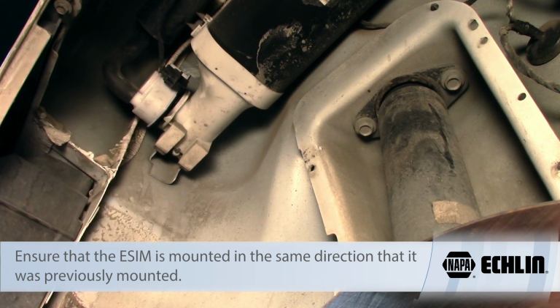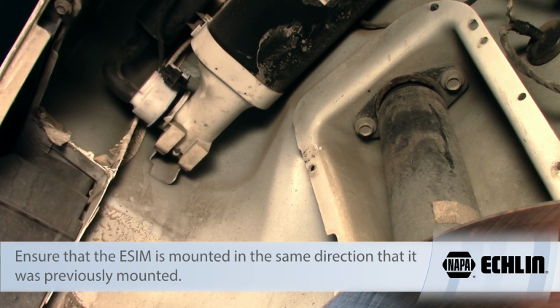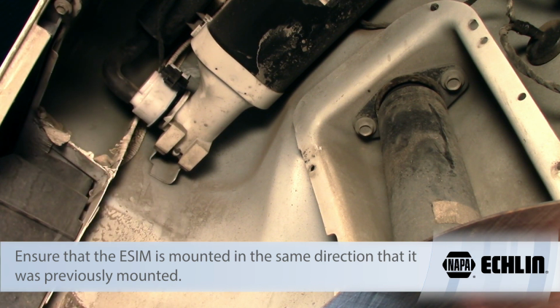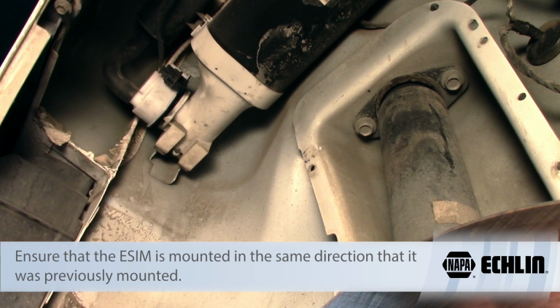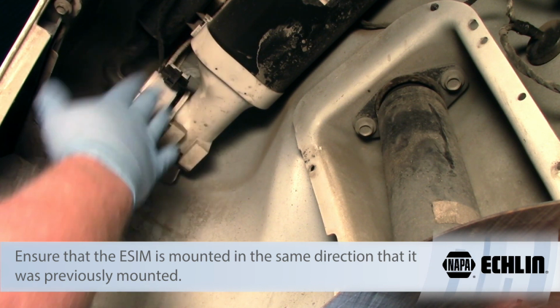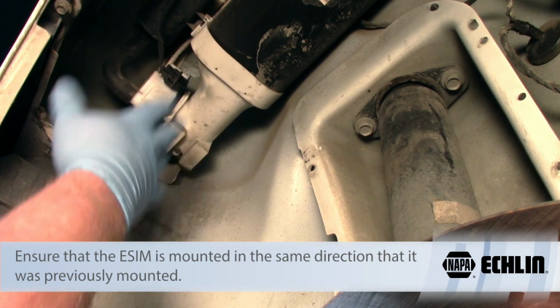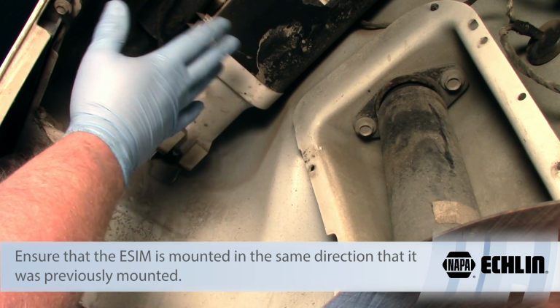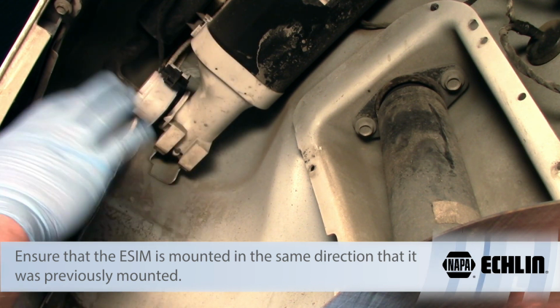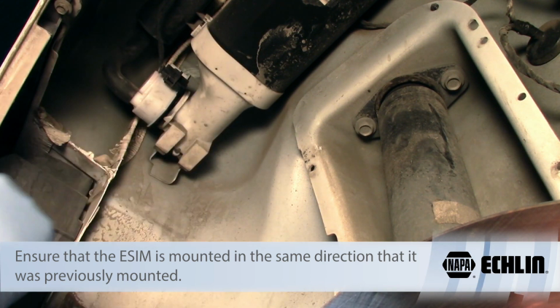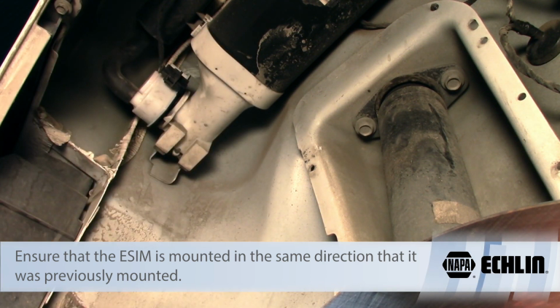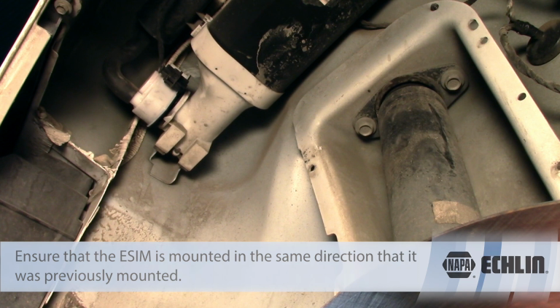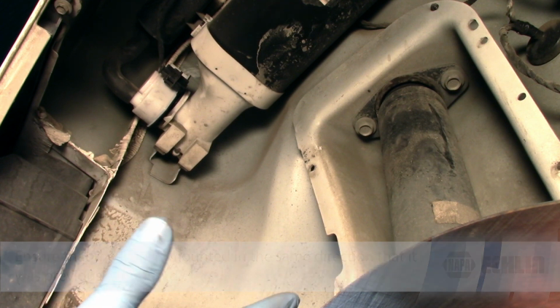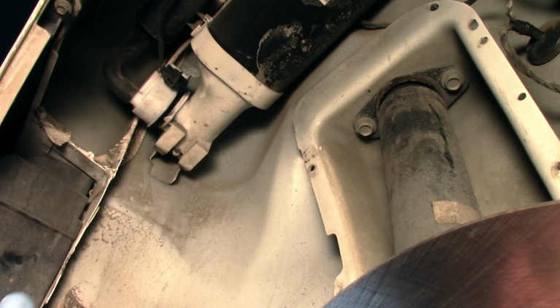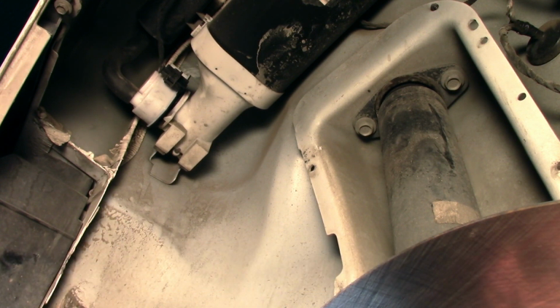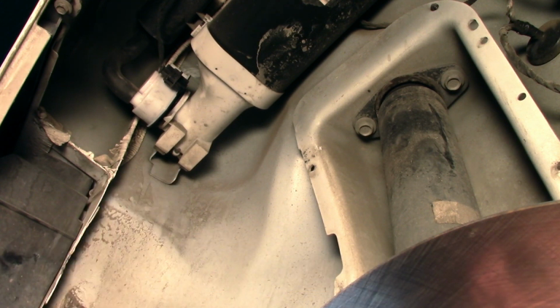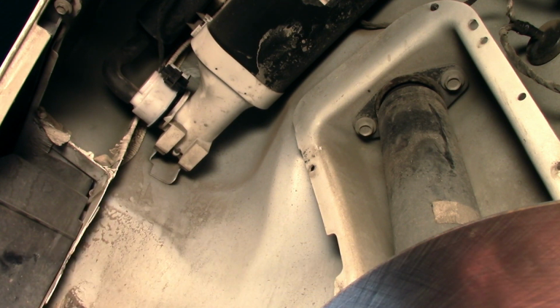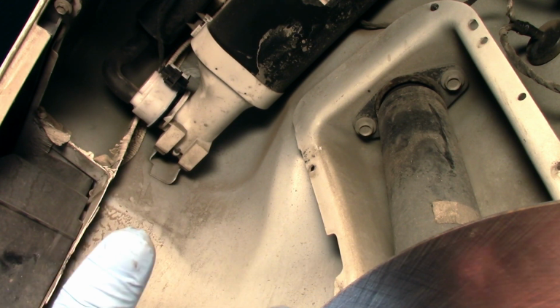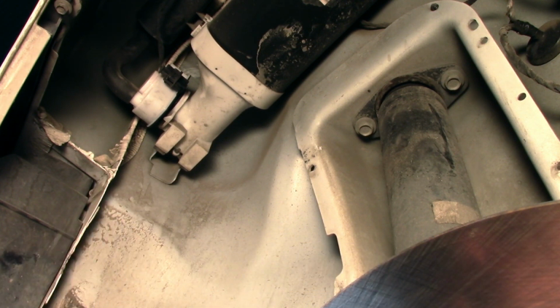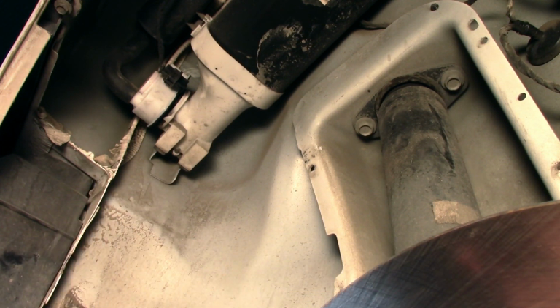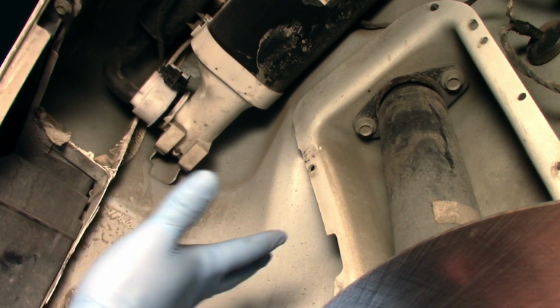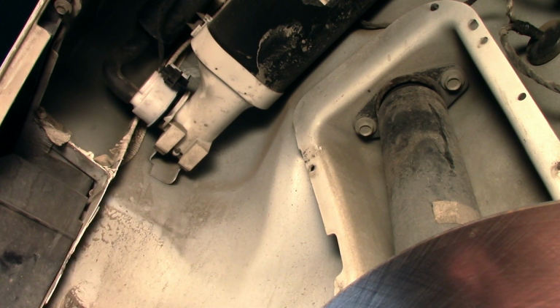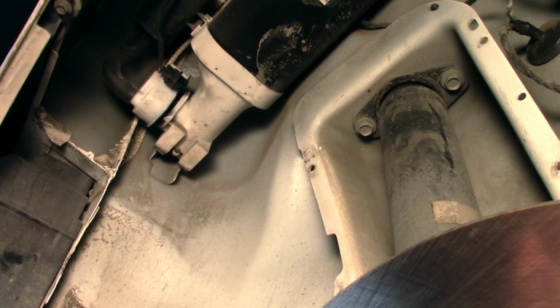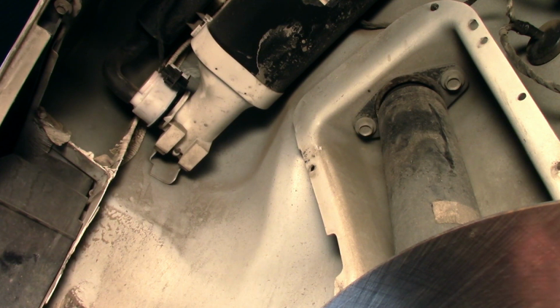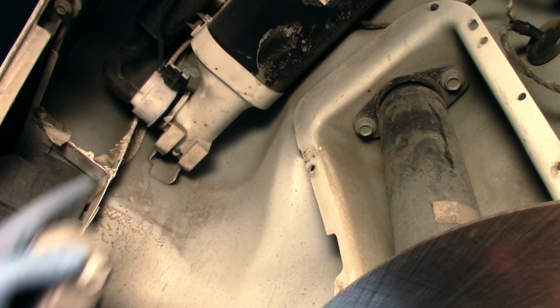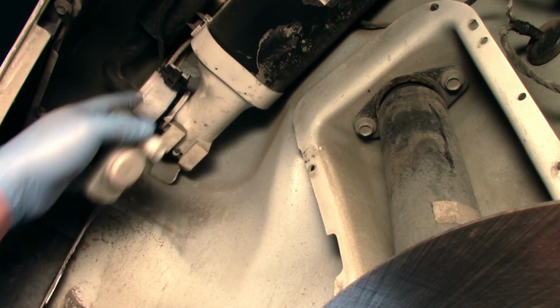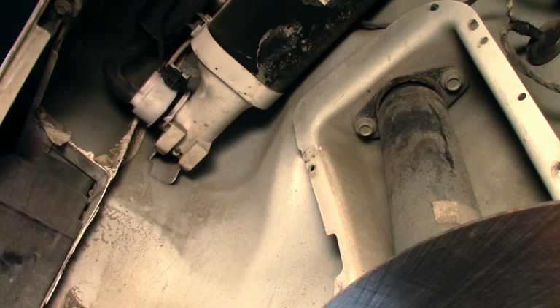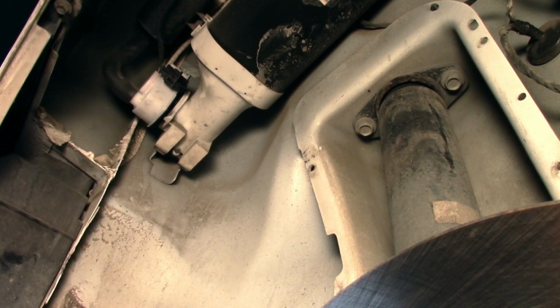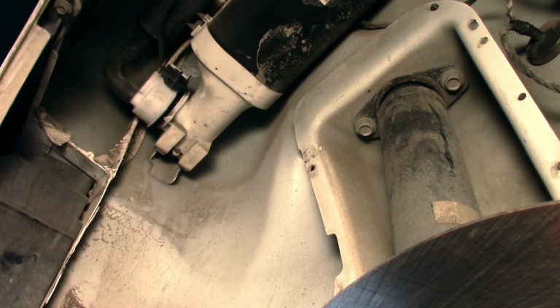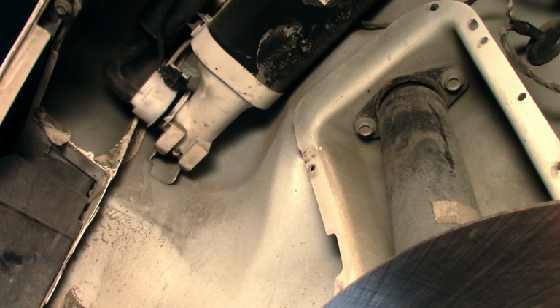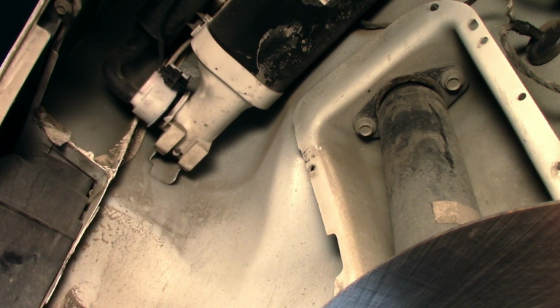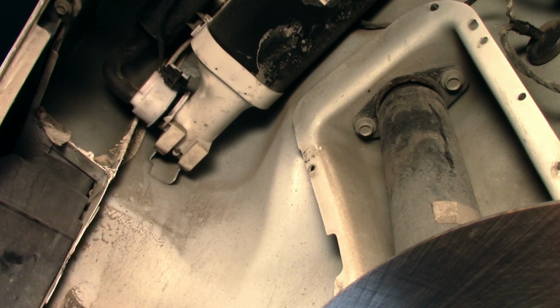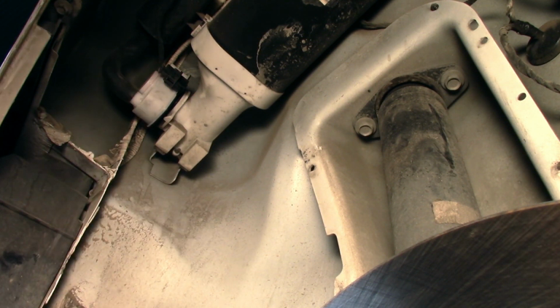Now I'm going to go ahead and reinstall the inner fender, put the rear tire on, clear any trouble codes, and rerun a test. And just like that, hopefully now you understand what it takes to replace the ESIM on a Chrysler product.